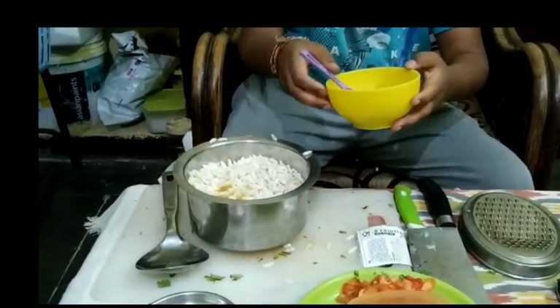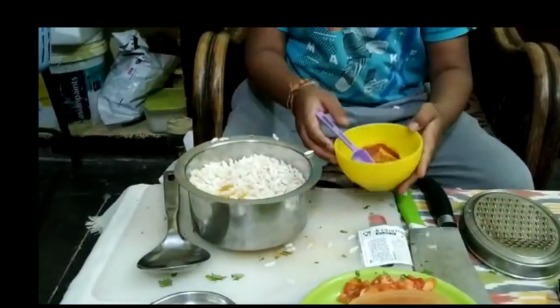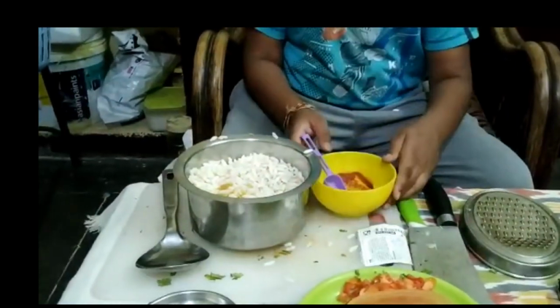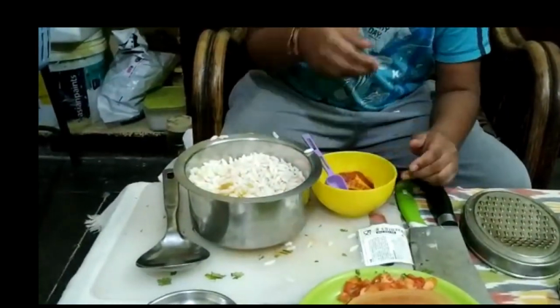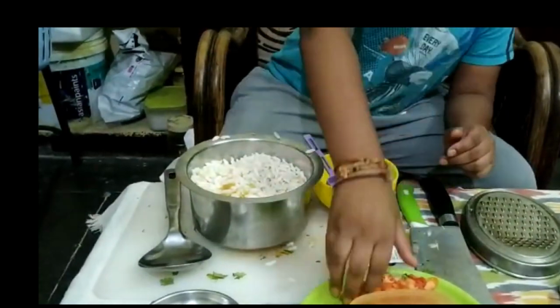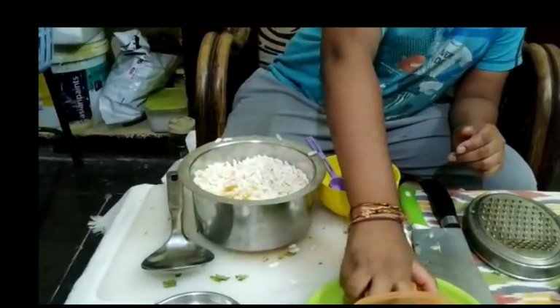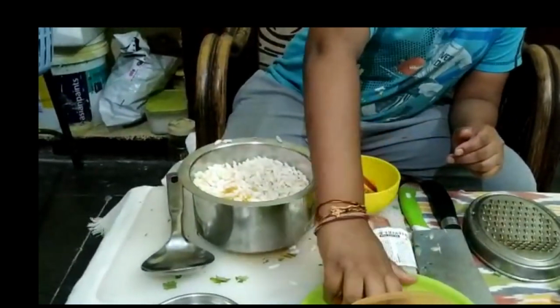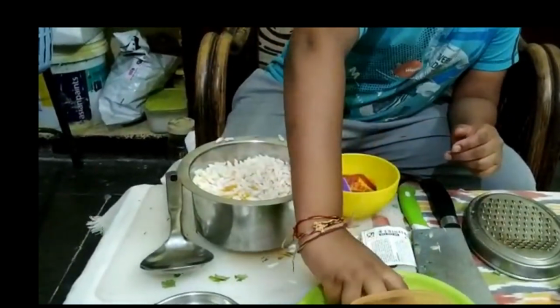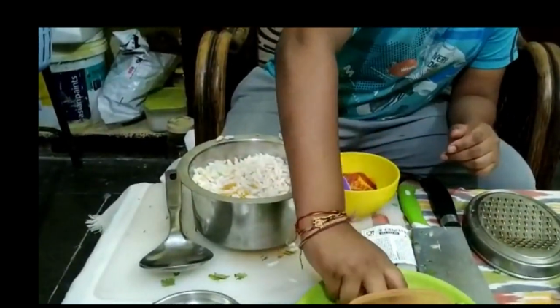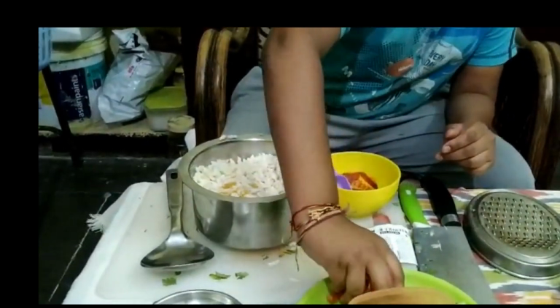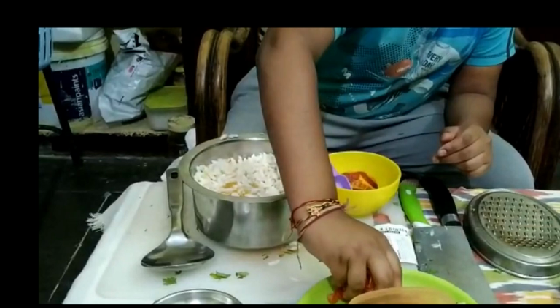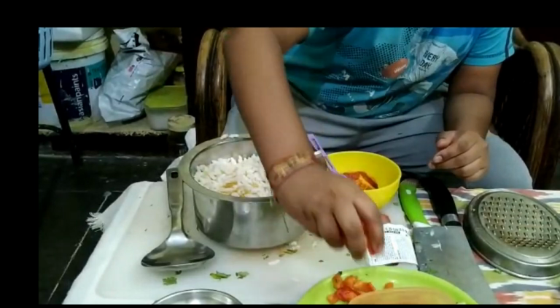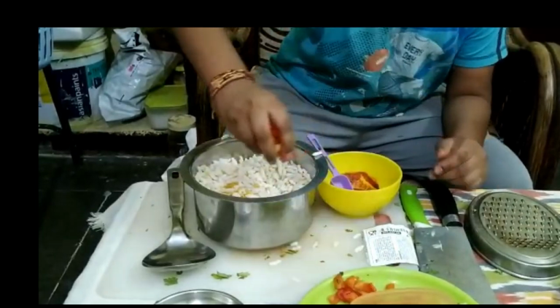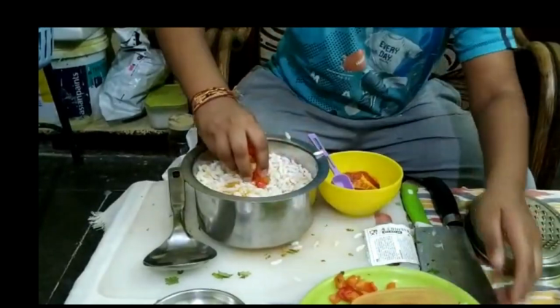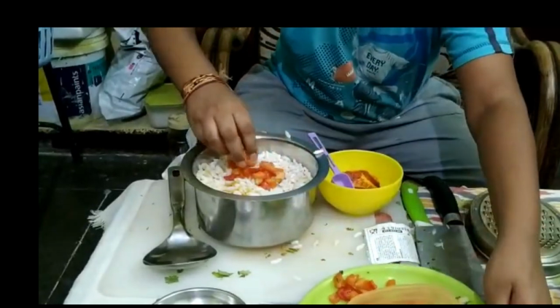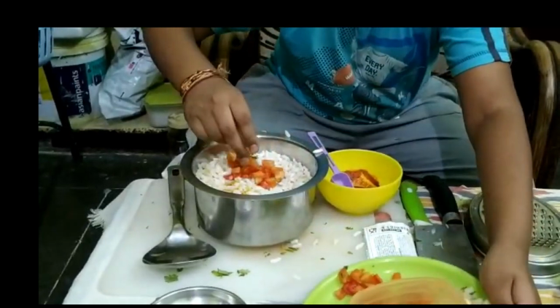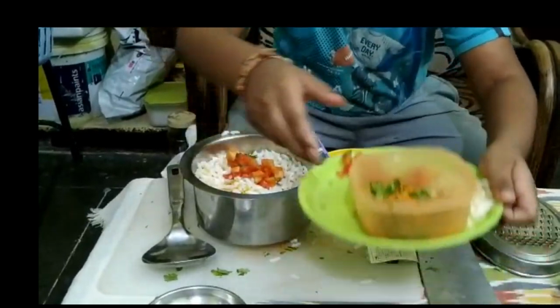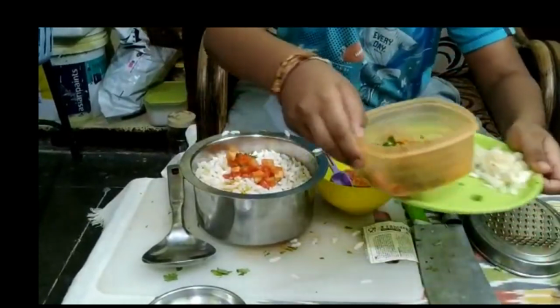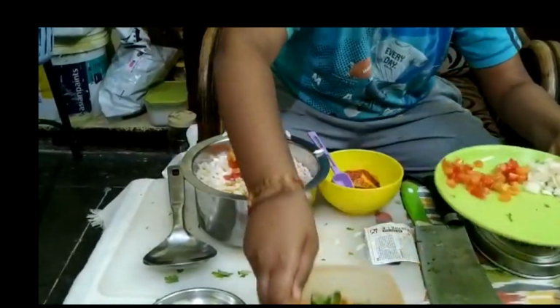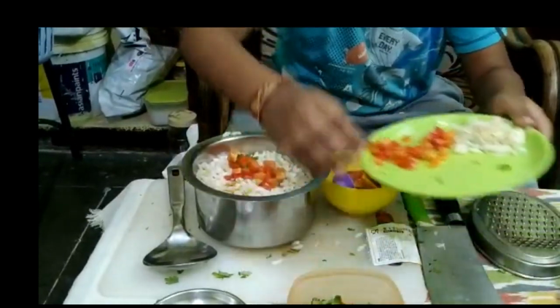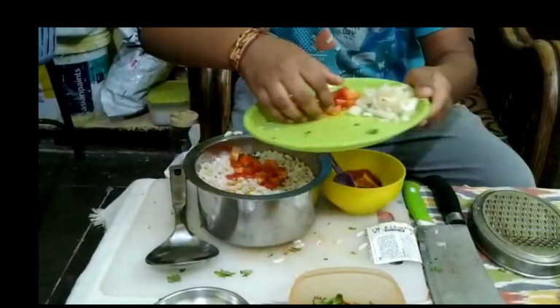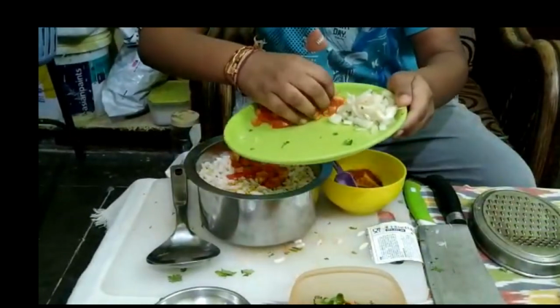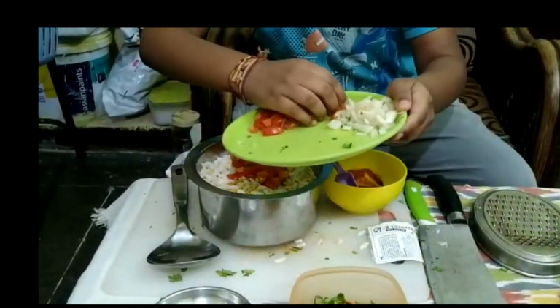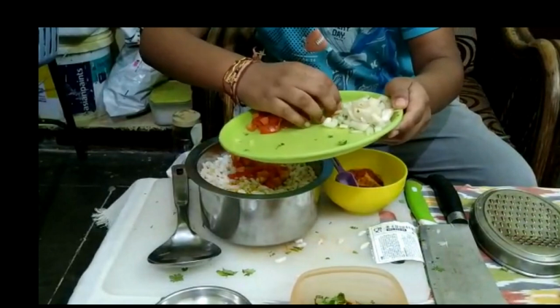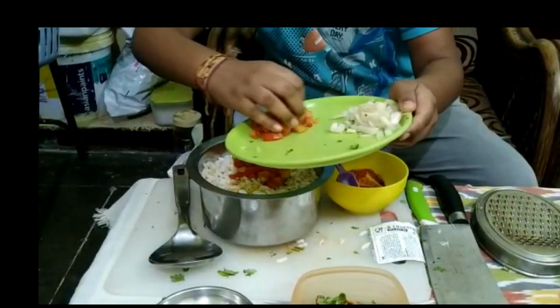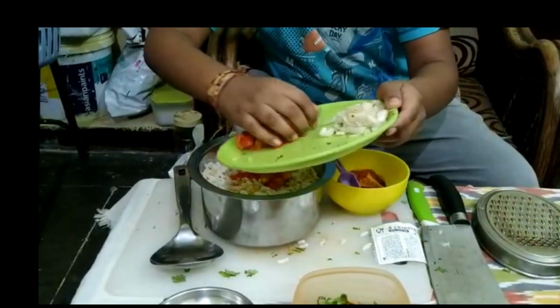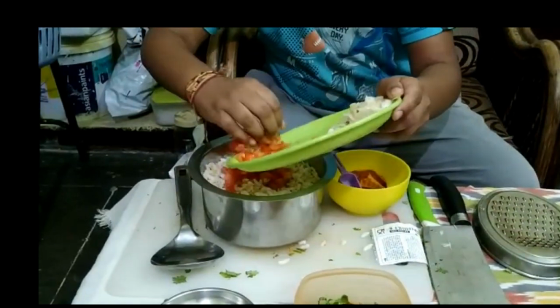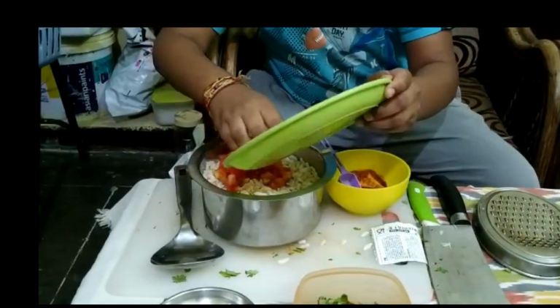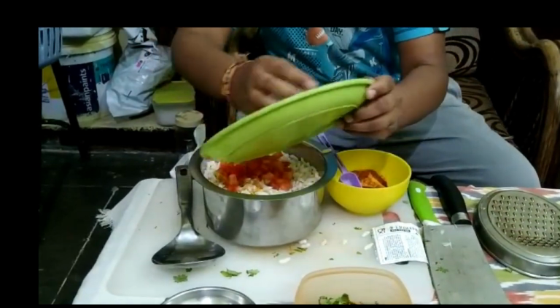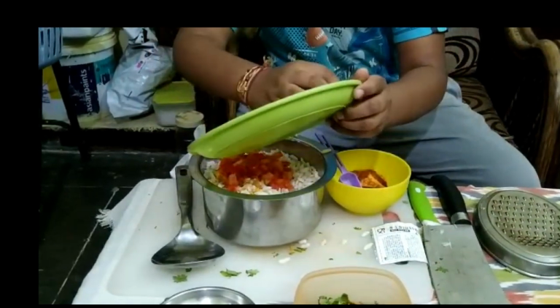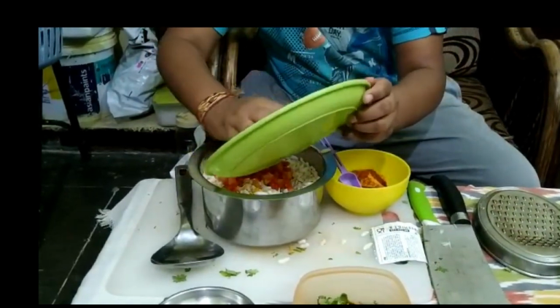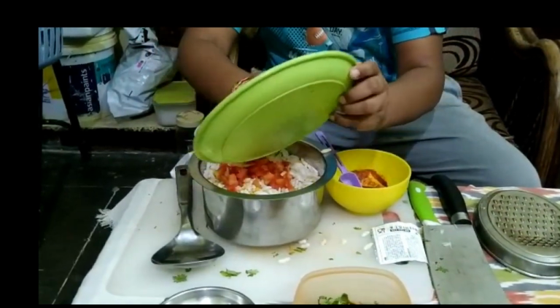Then we have to take the chopped tomatoes and onions and put them into the bowl.